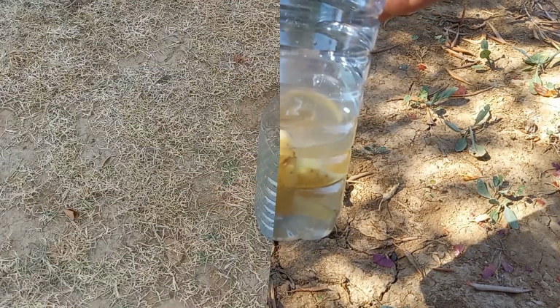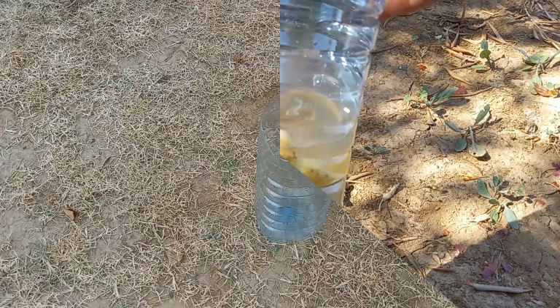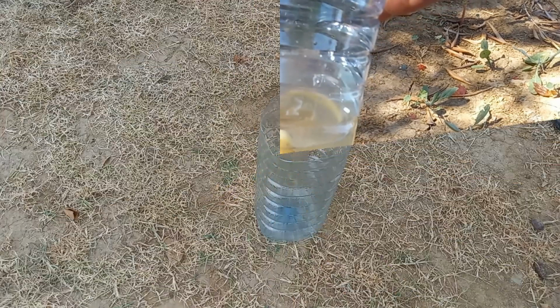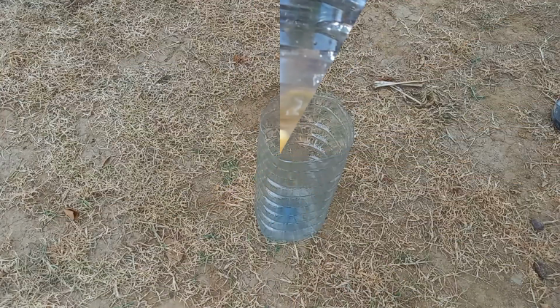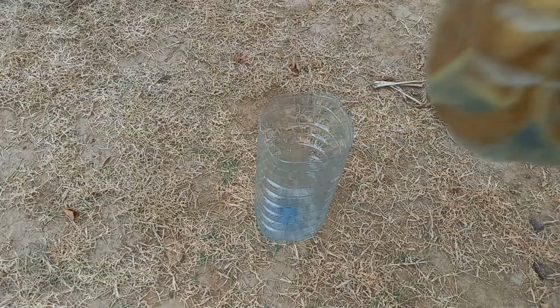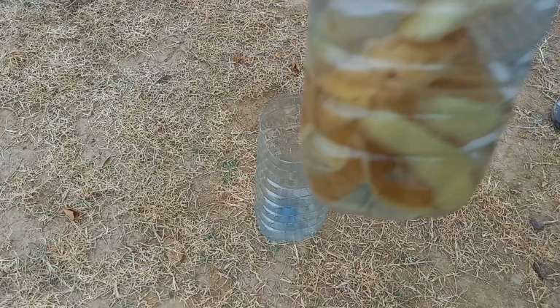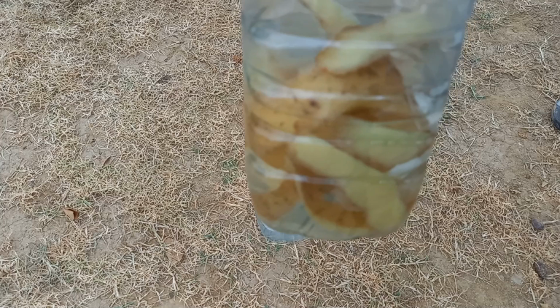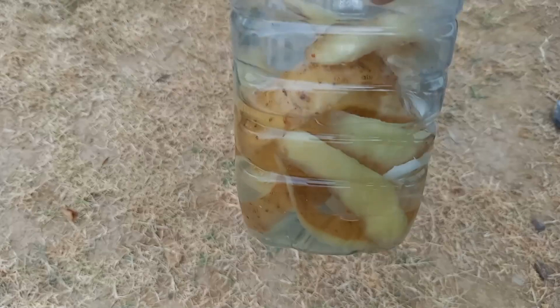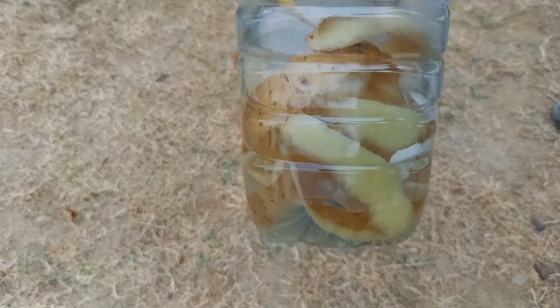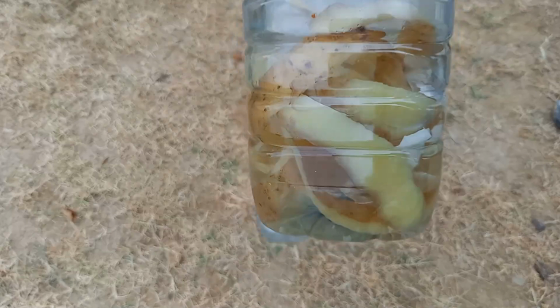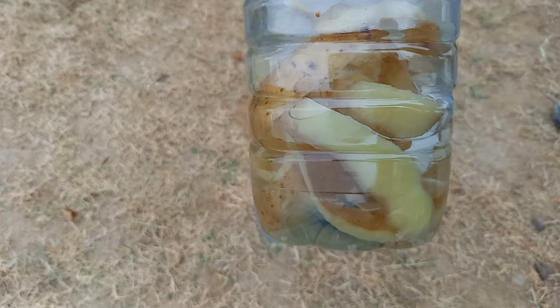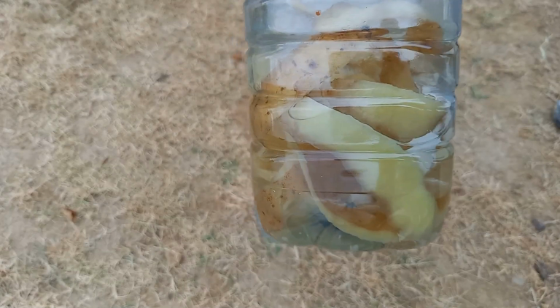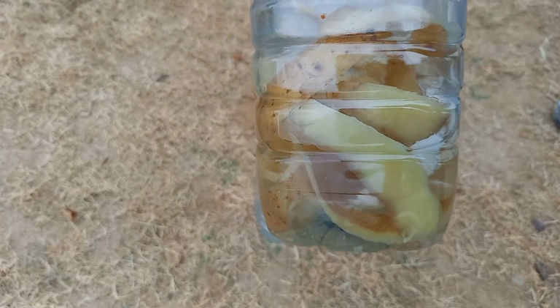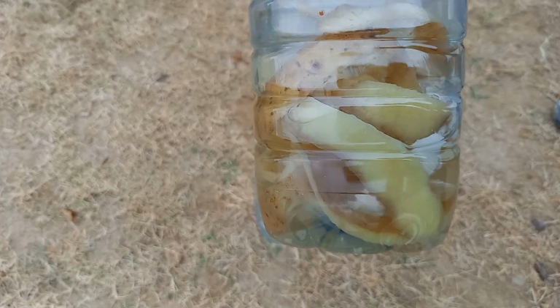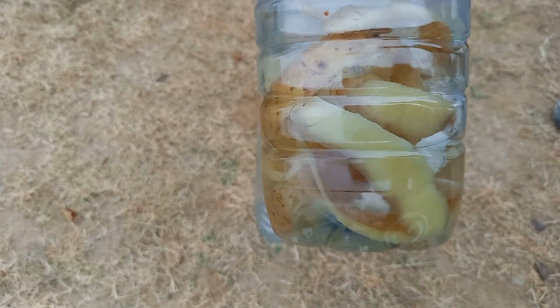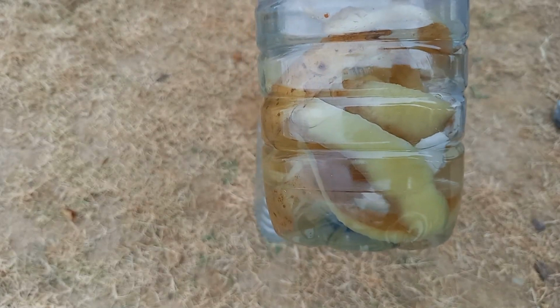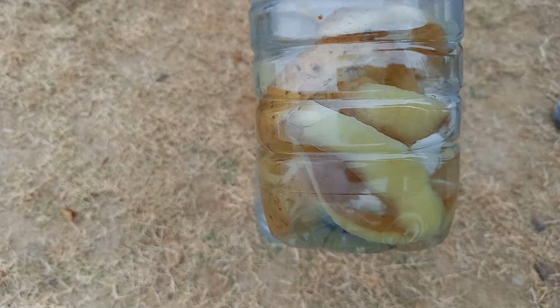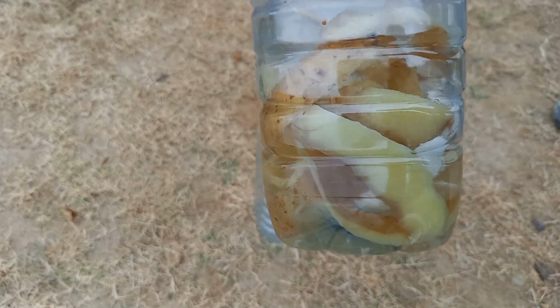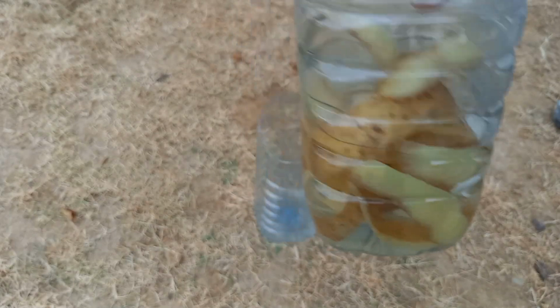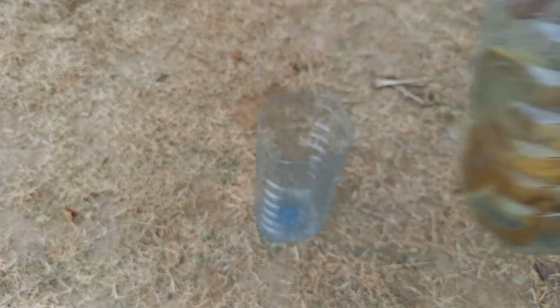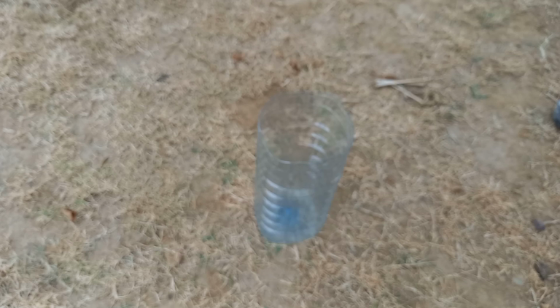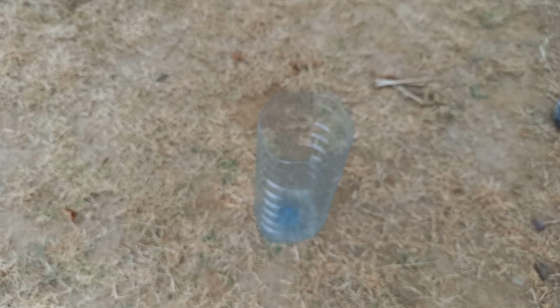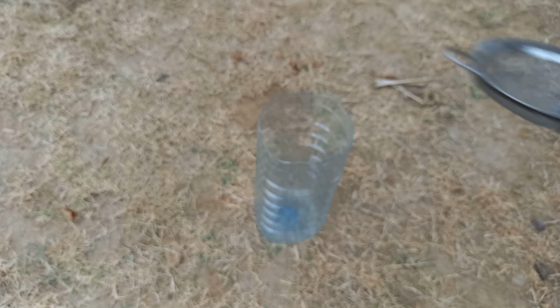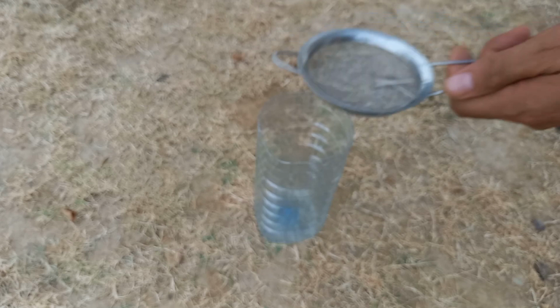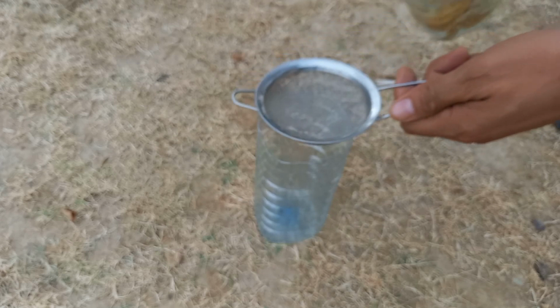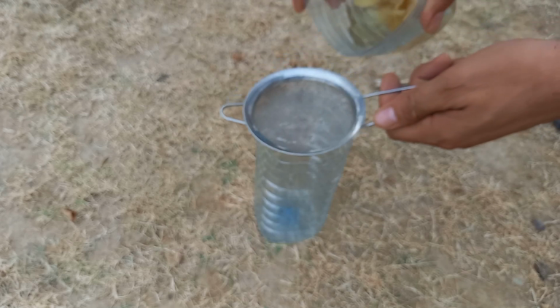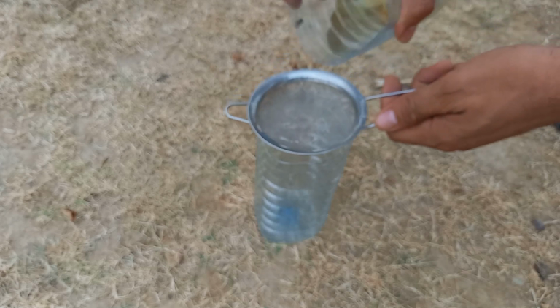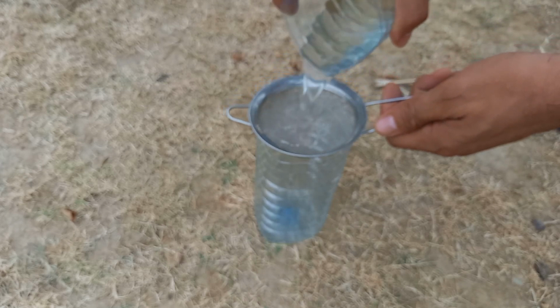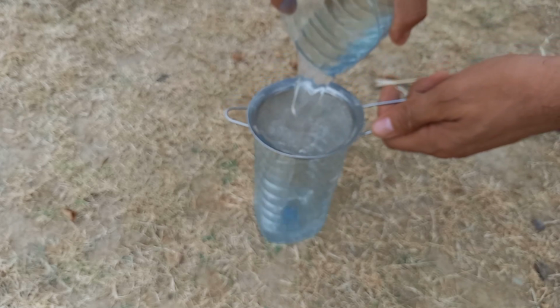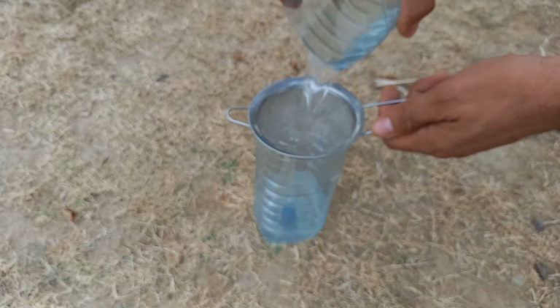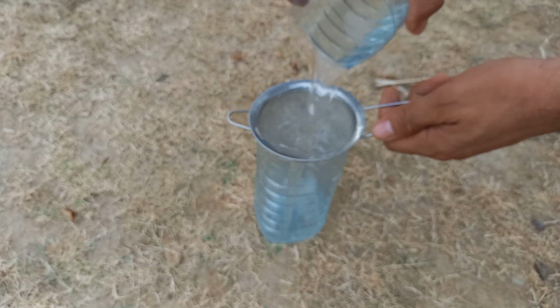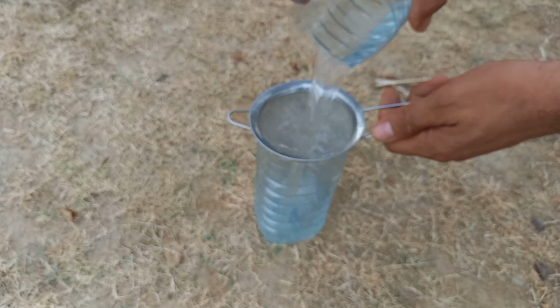Use organic potato peels and eggshells to avoid introducing harmful chemicals into your garden. After soaking, strain the liquid to separate the solids.